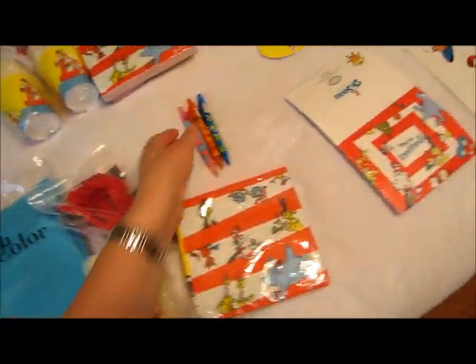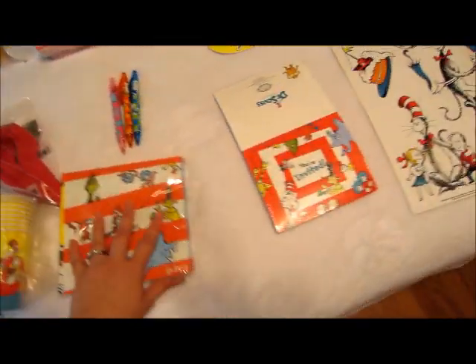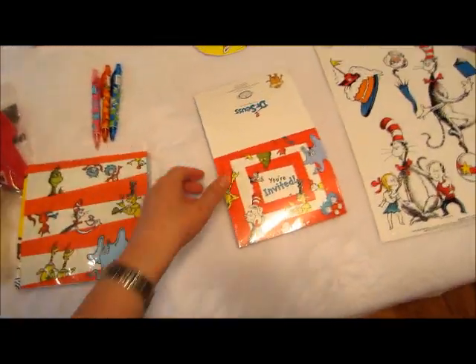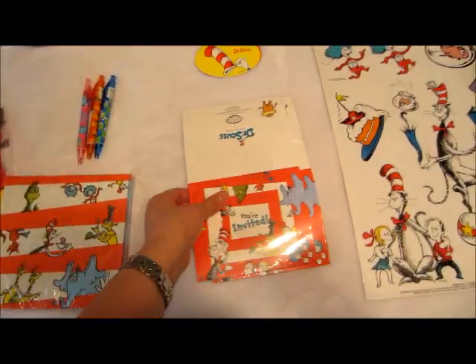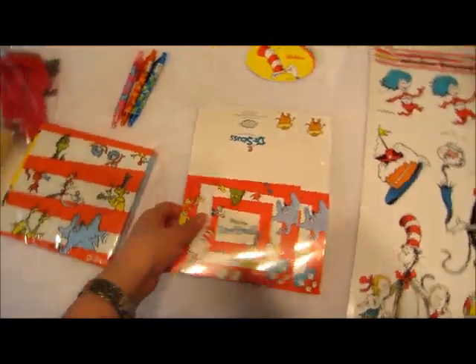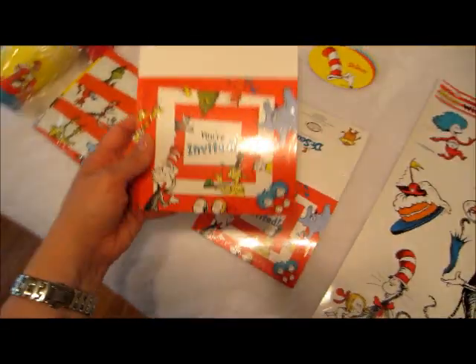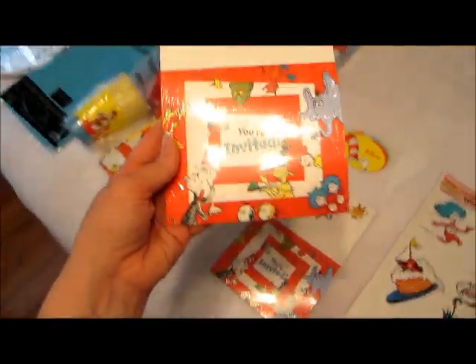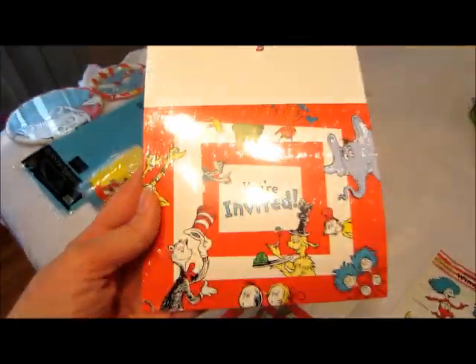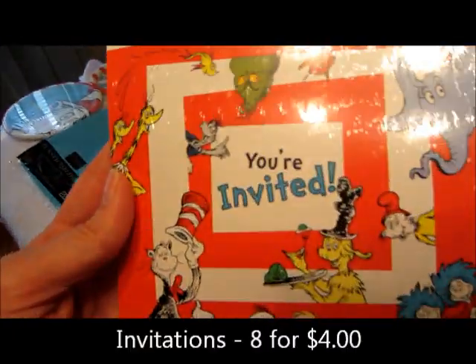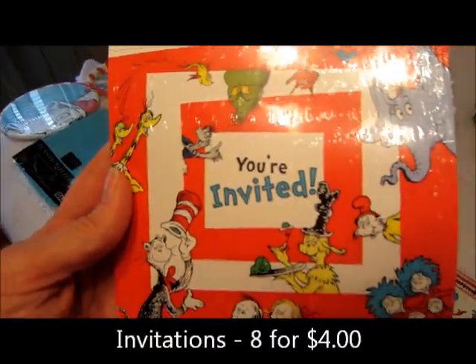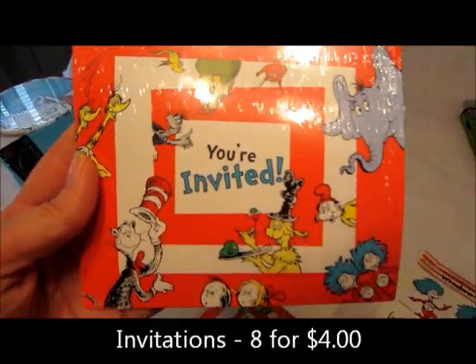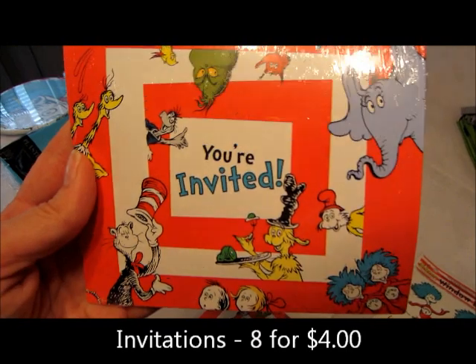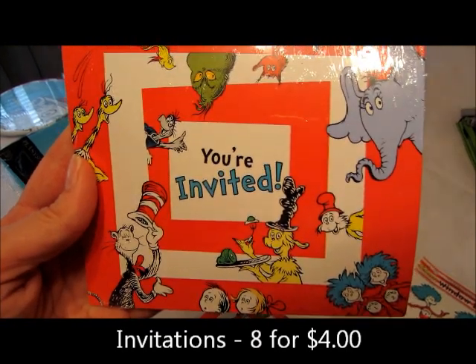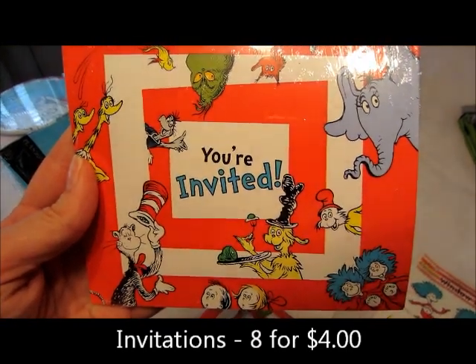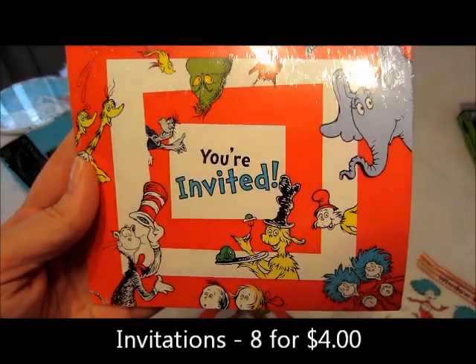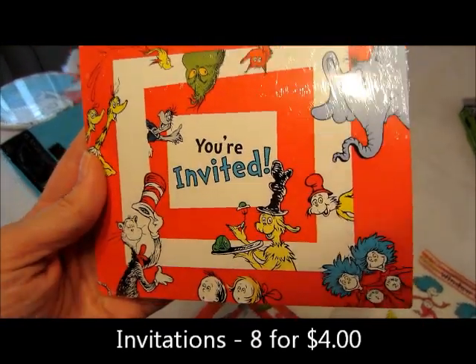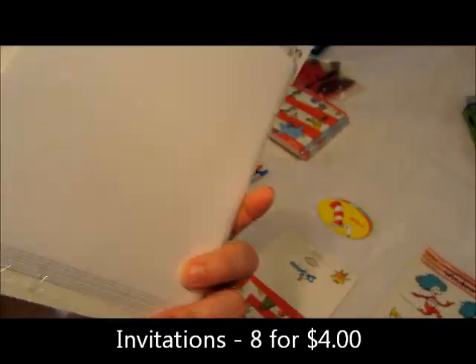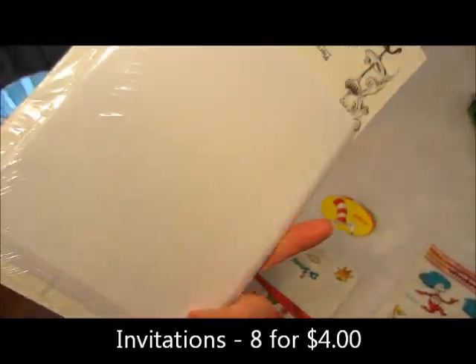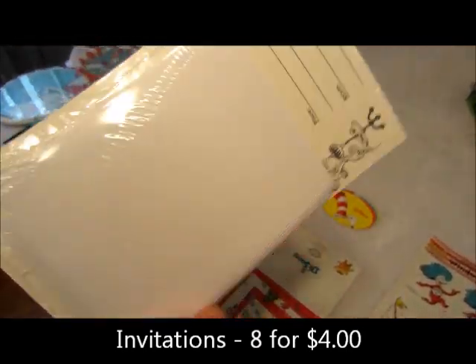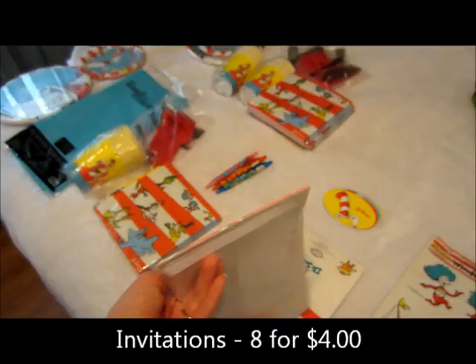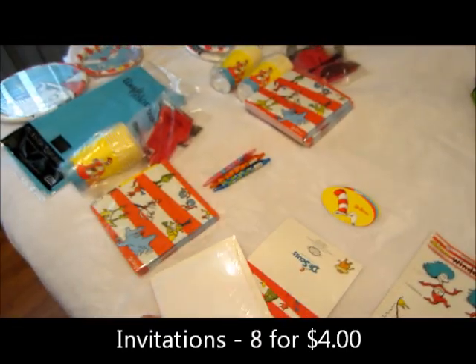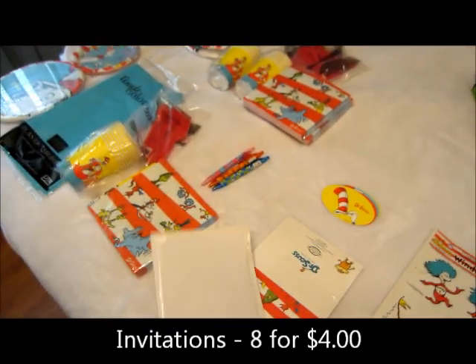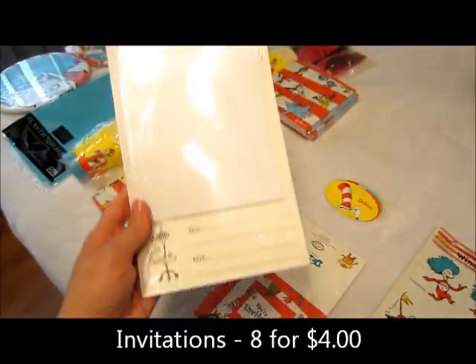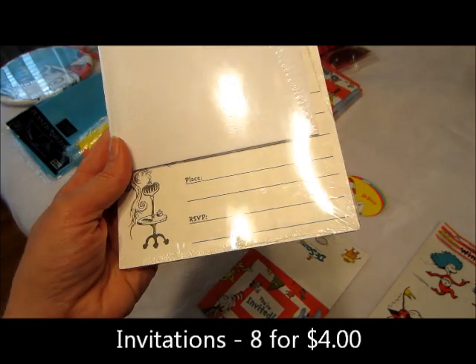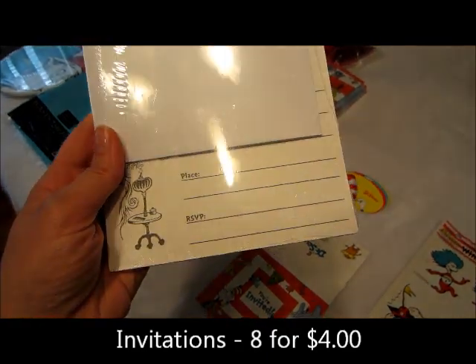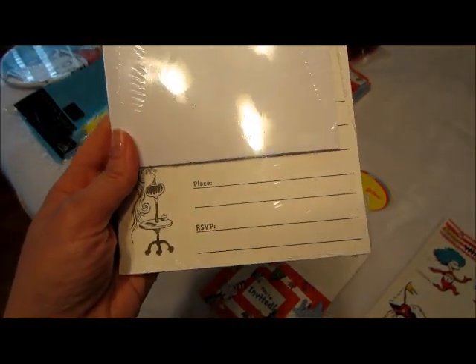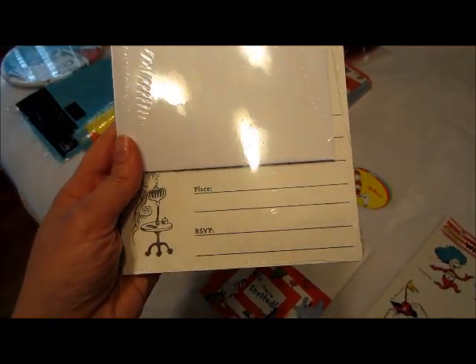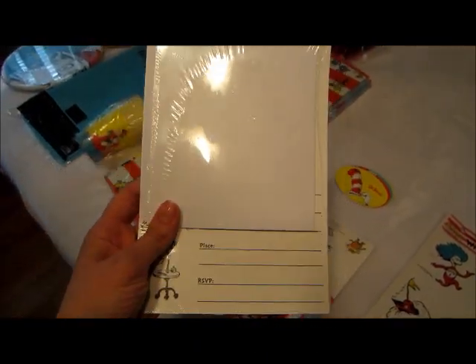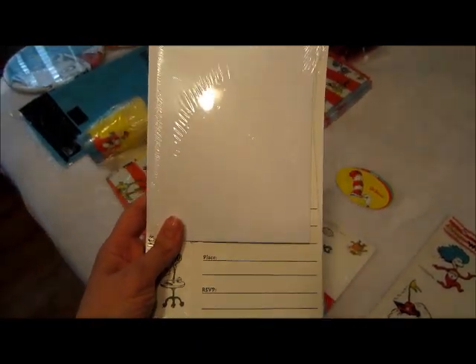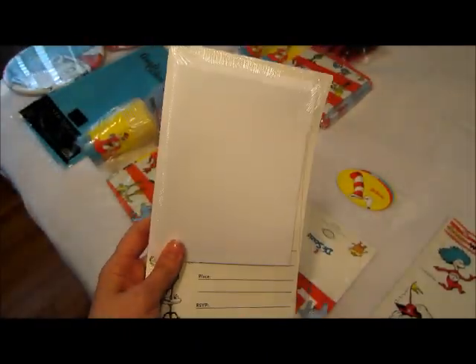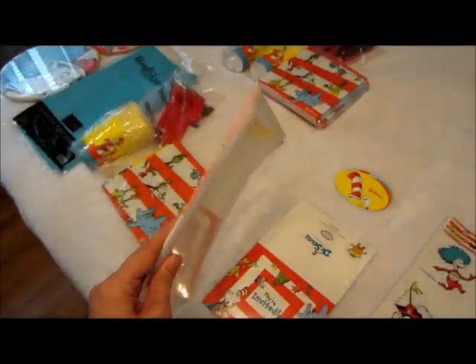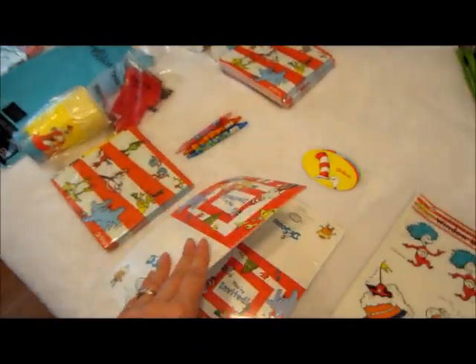Then I got the invitations — I think these were four bucks for a pack of eight. I'll put the prices below. It comes with envelopes and everything.